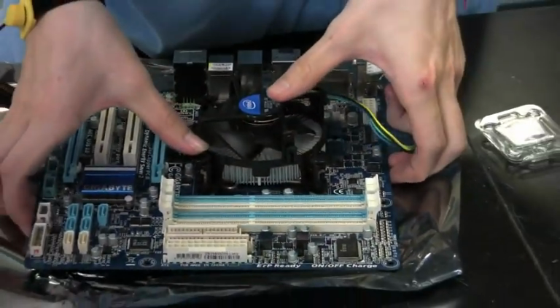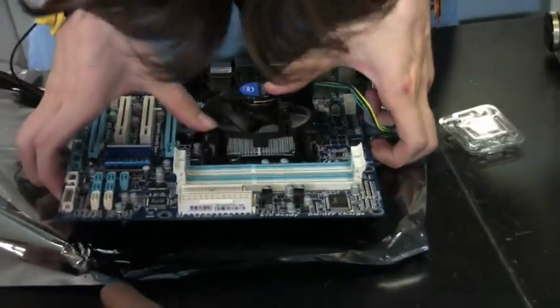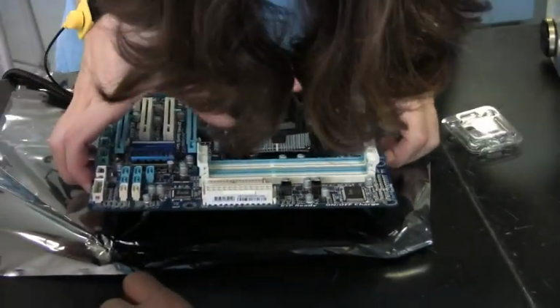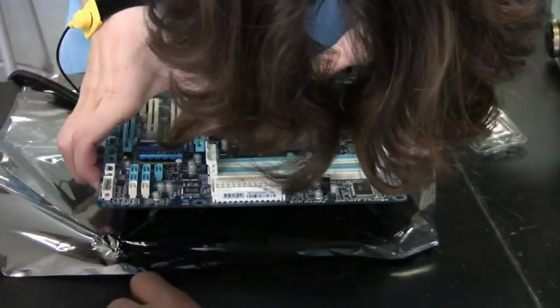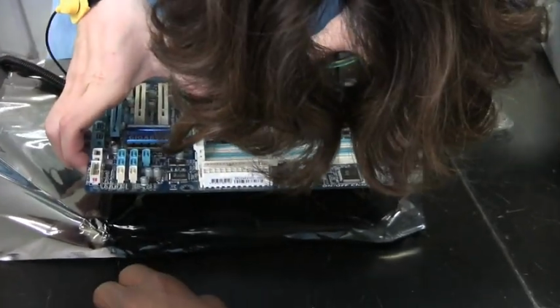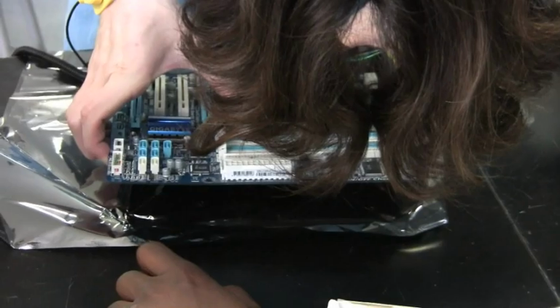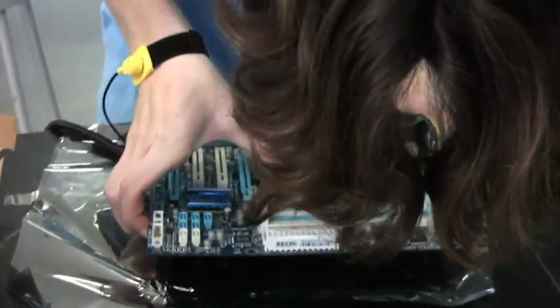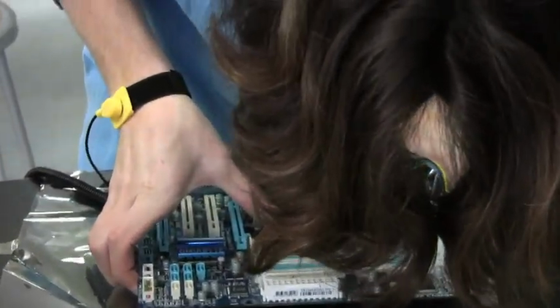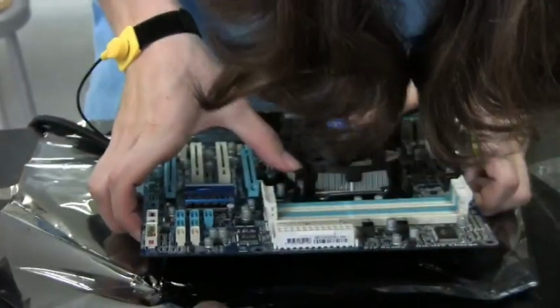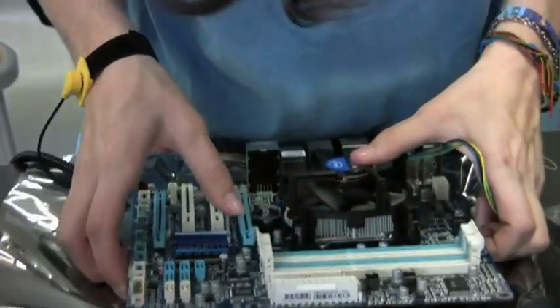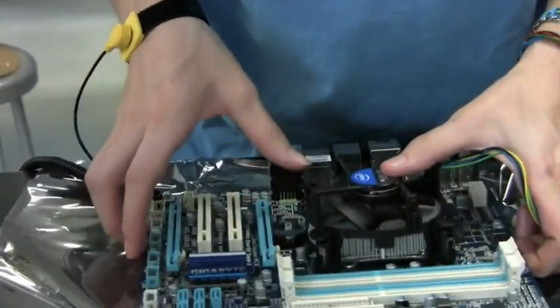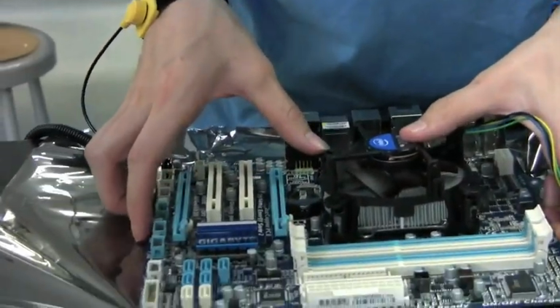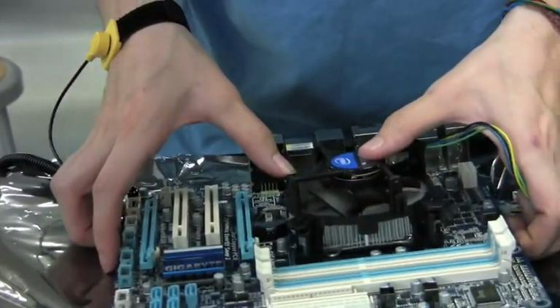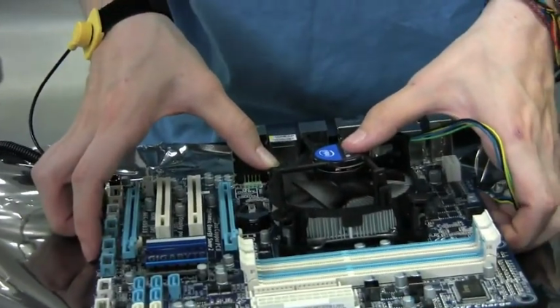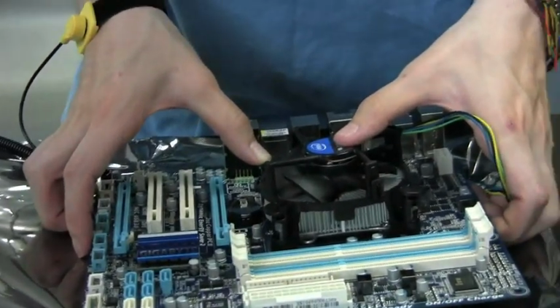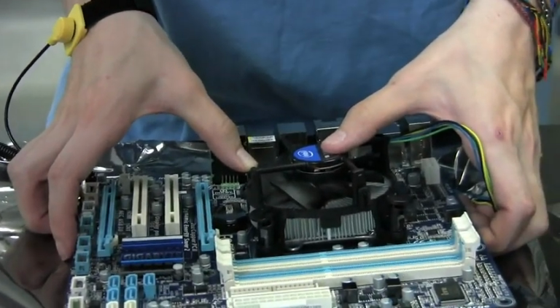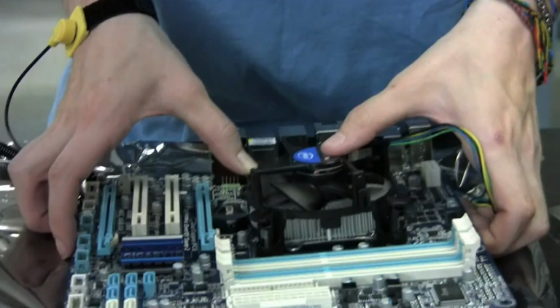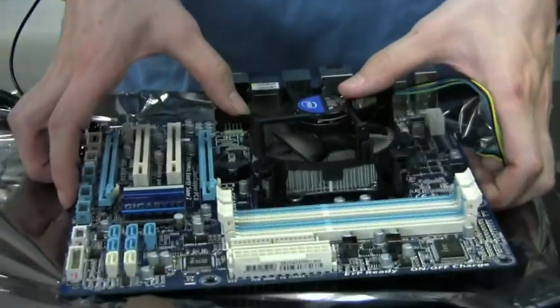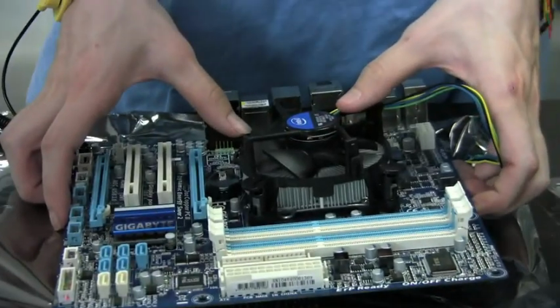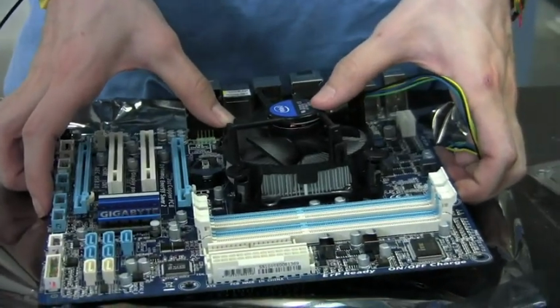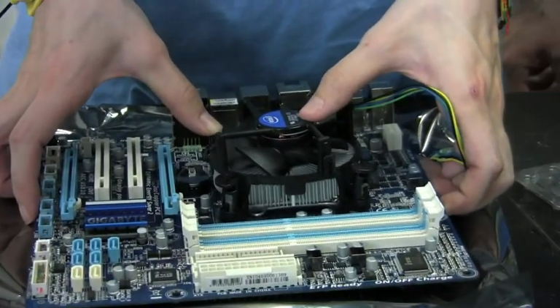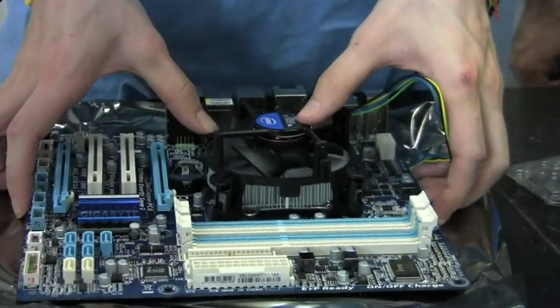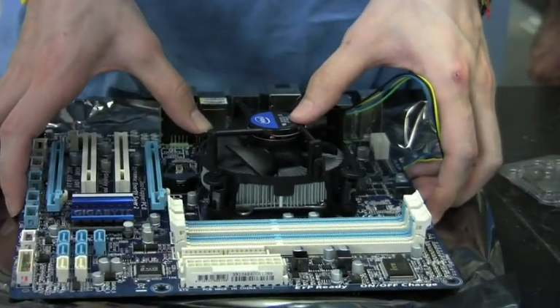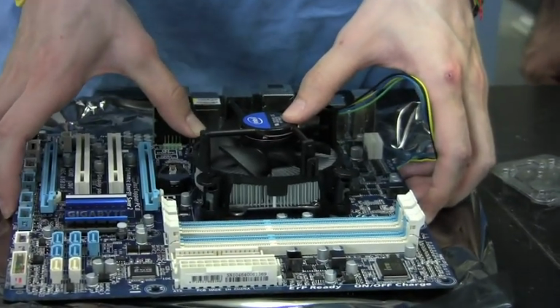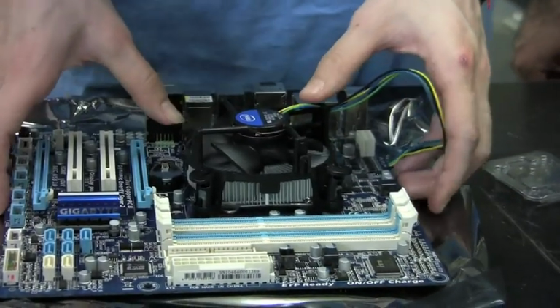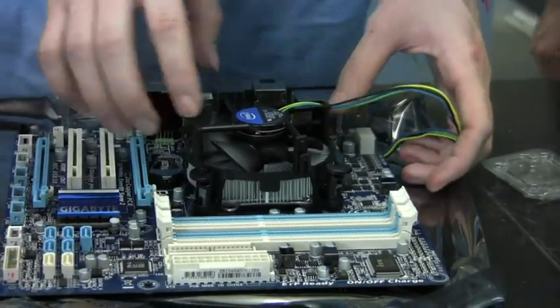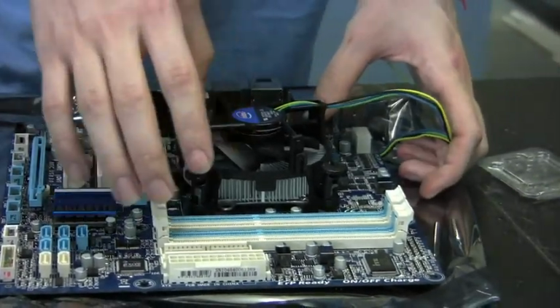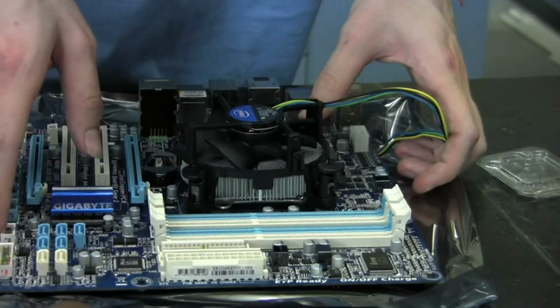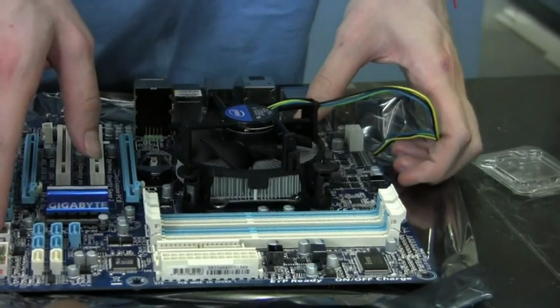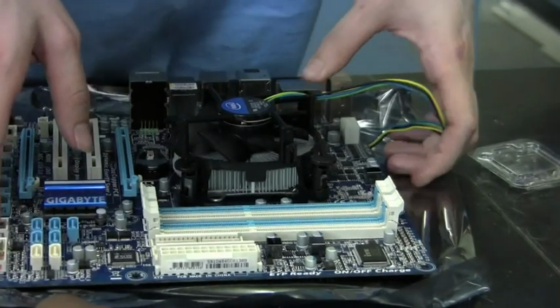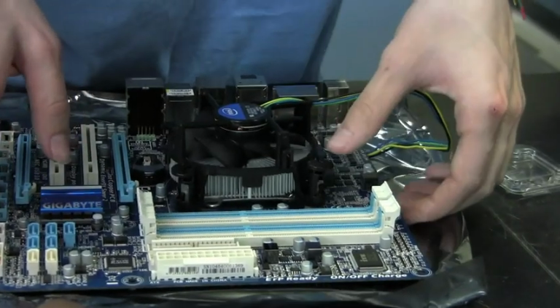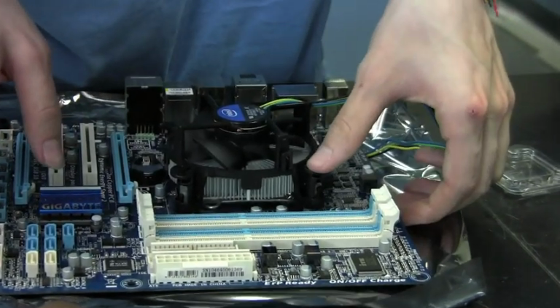Sorry, that was my hair — you can't see through my hair — but I'm pushing the pins down on each corner of the CPU fan so that they're attached to the motherboard. Once you're done pushing the pins down, you rotate them to lock them in.